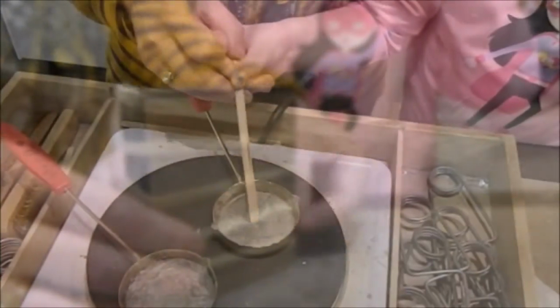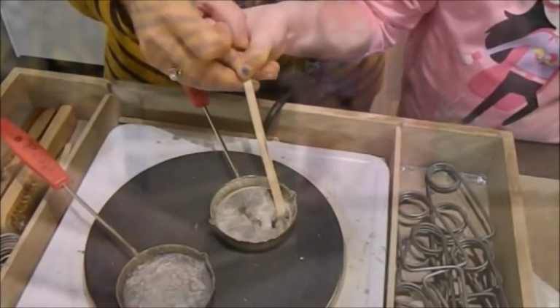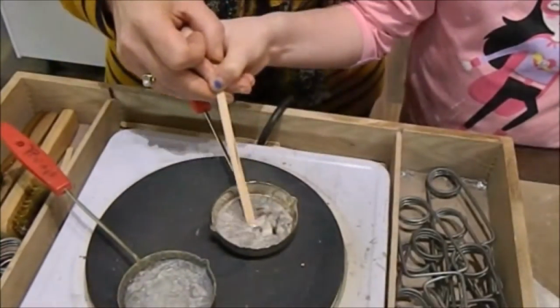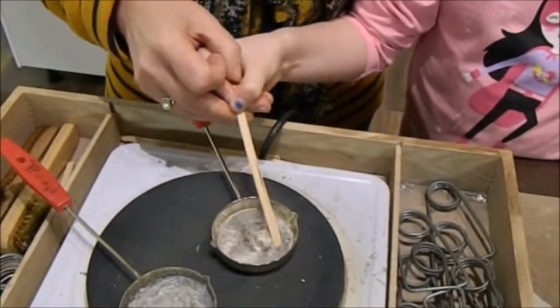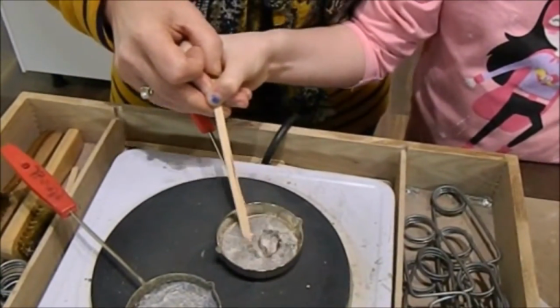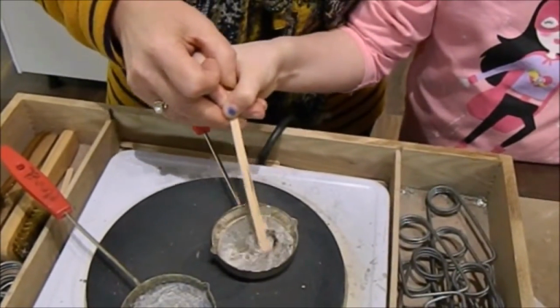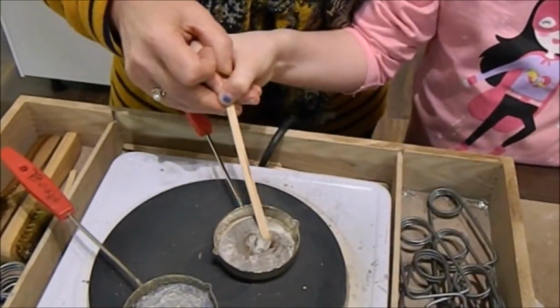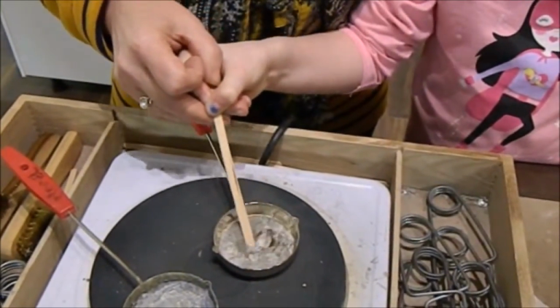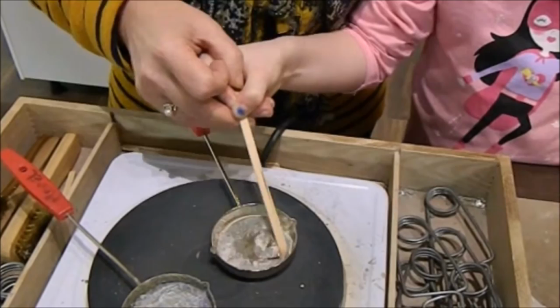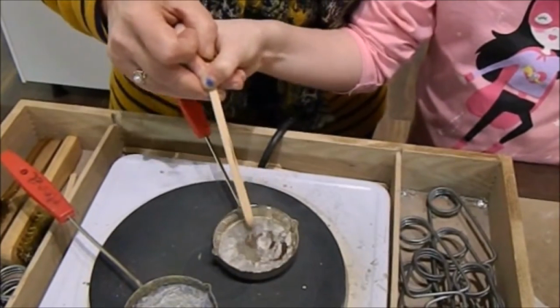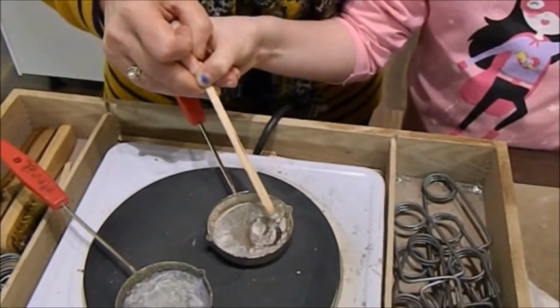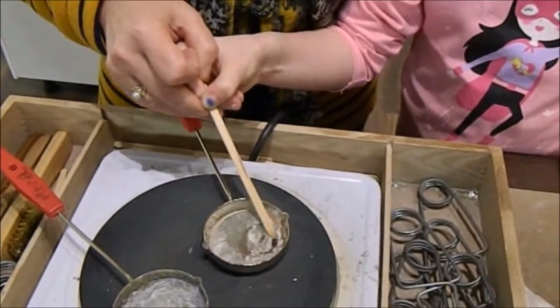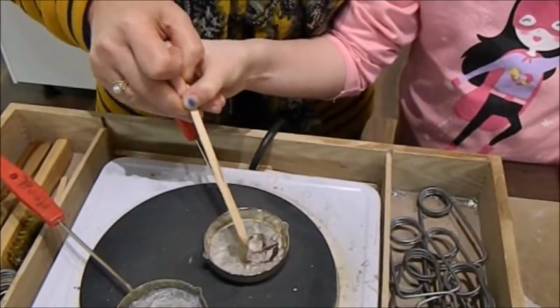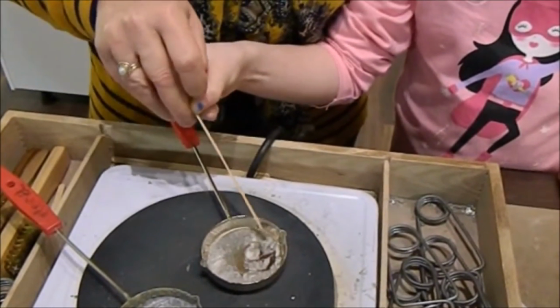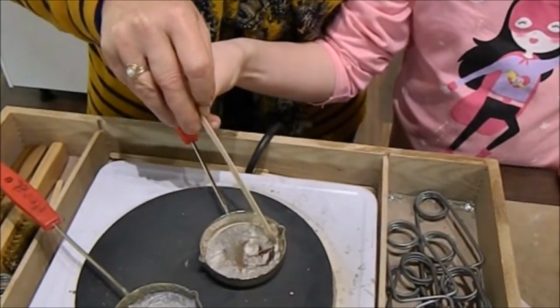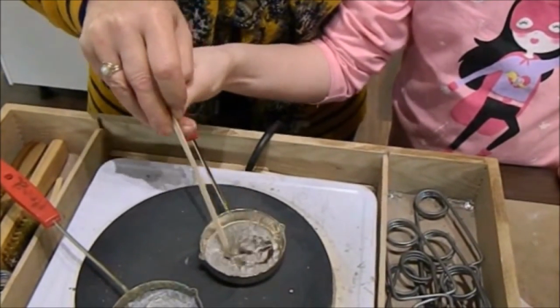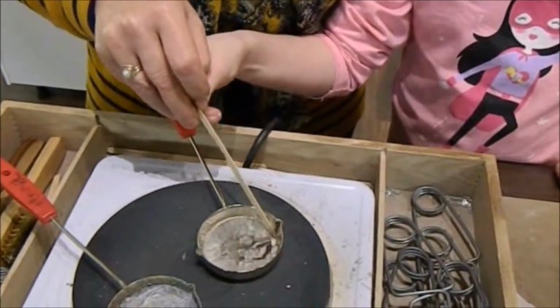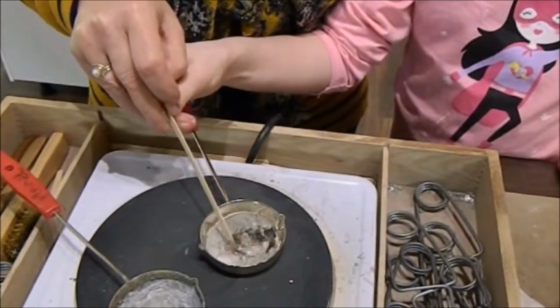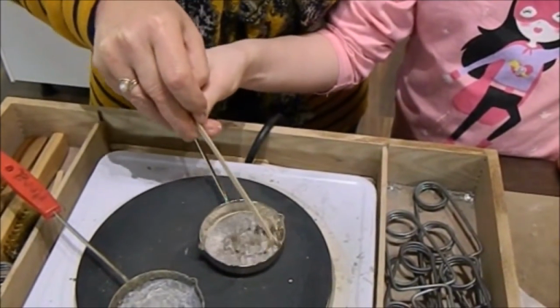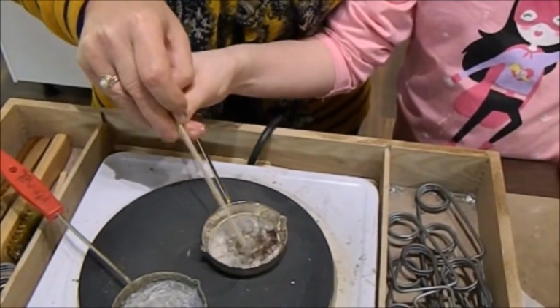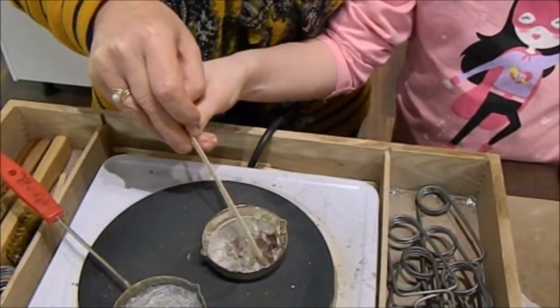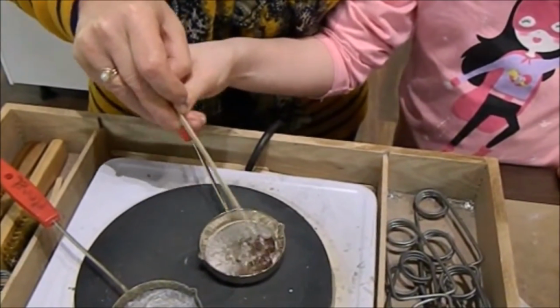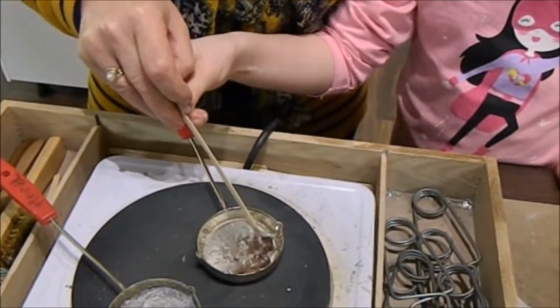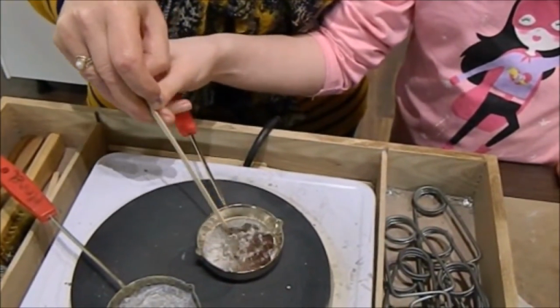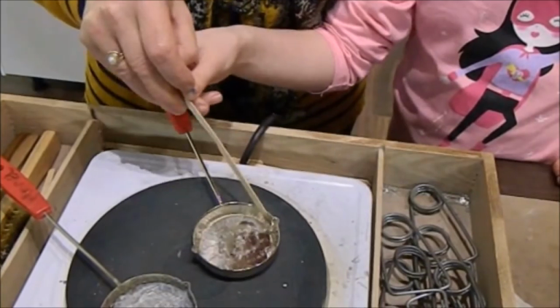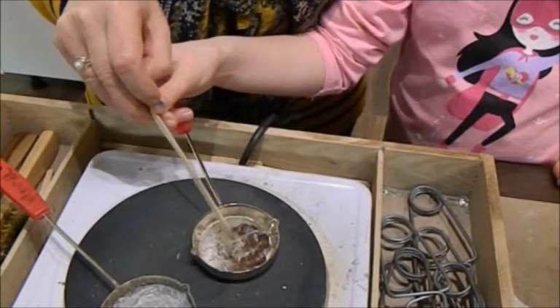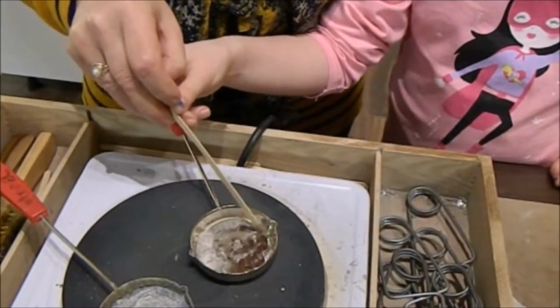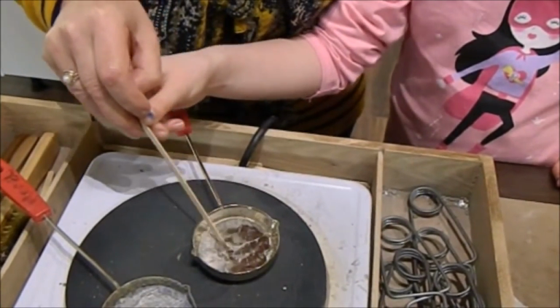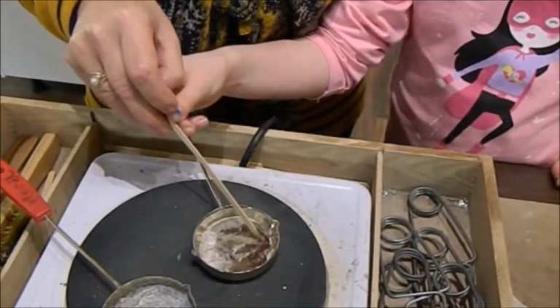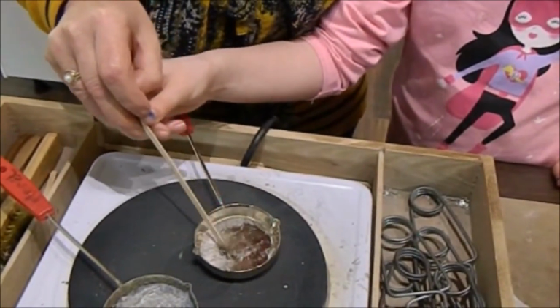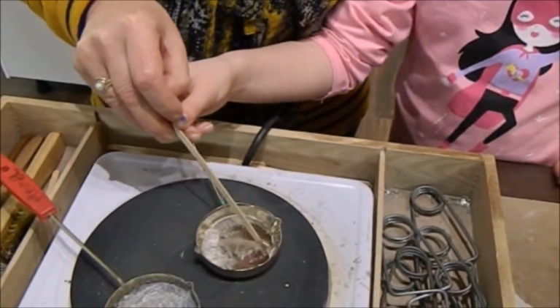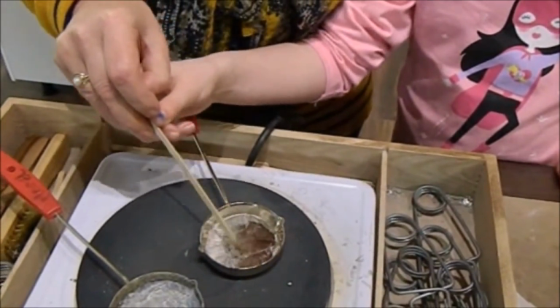Stir the metal with the stirrer stick for a few seconds and then push away any residue from the side of the ladle that you're going to be pouring from, to make sure that it doesn't go into the mould.